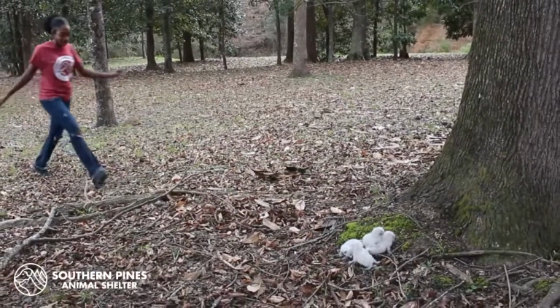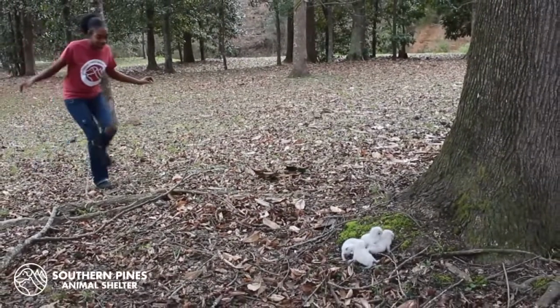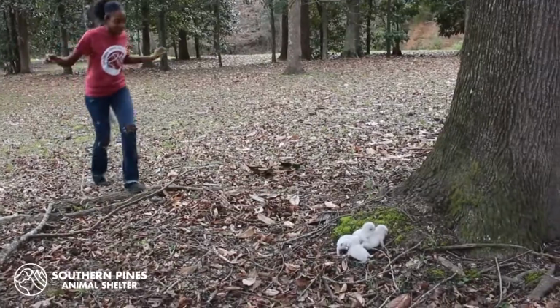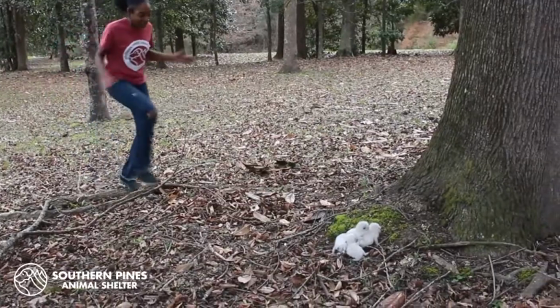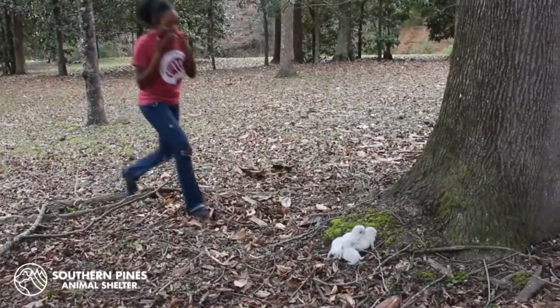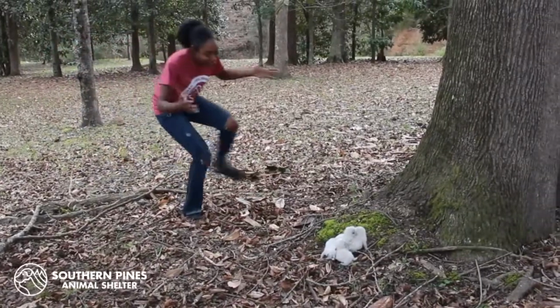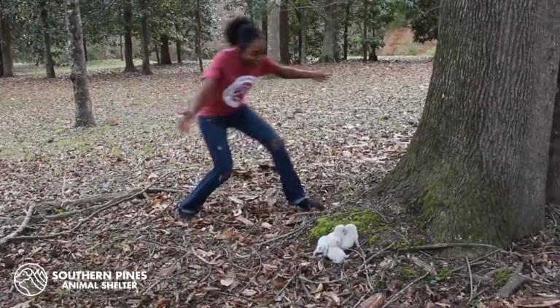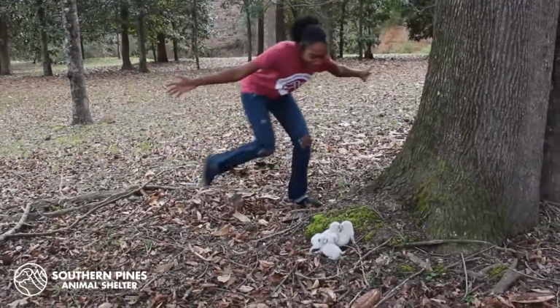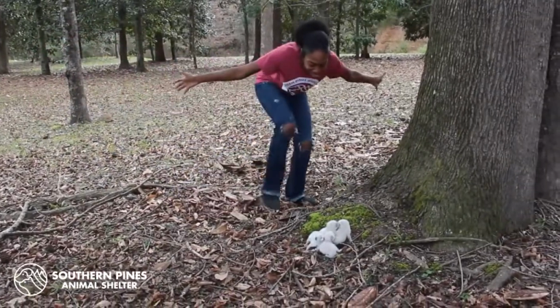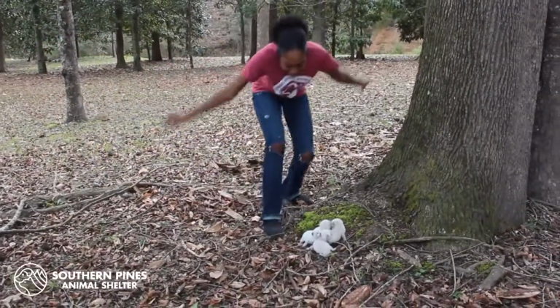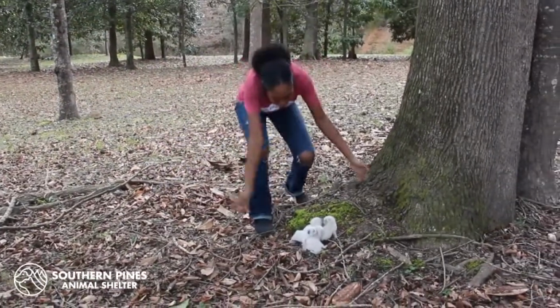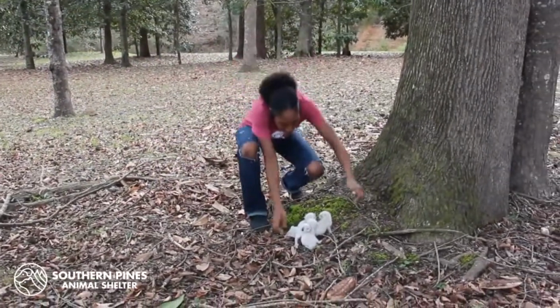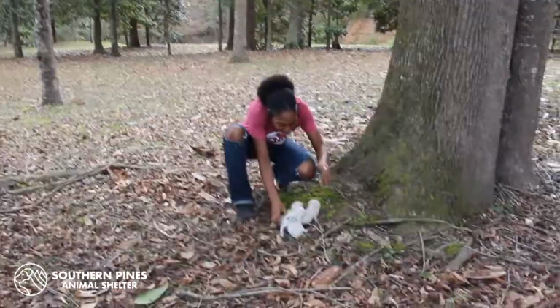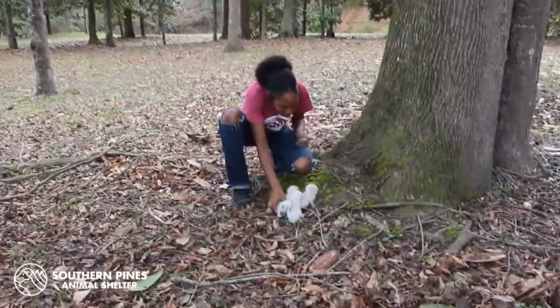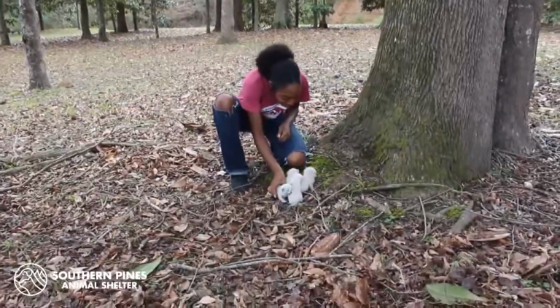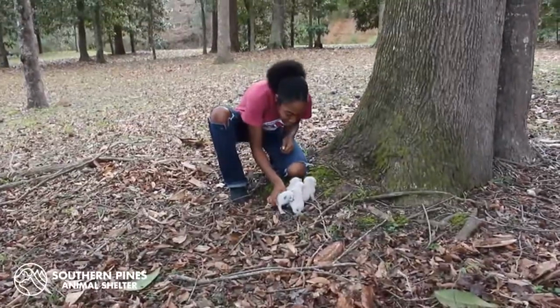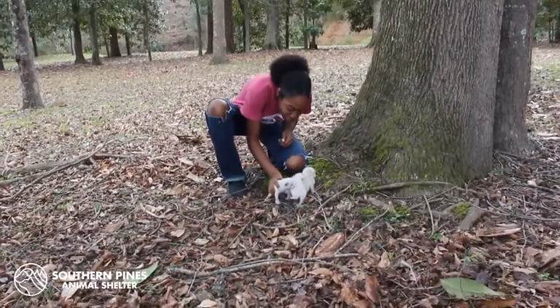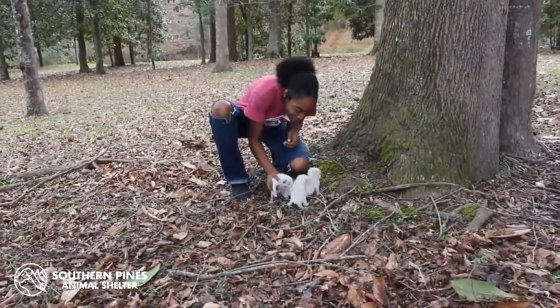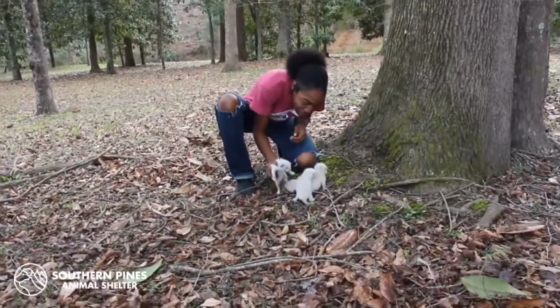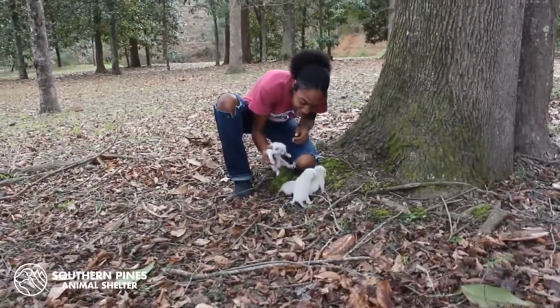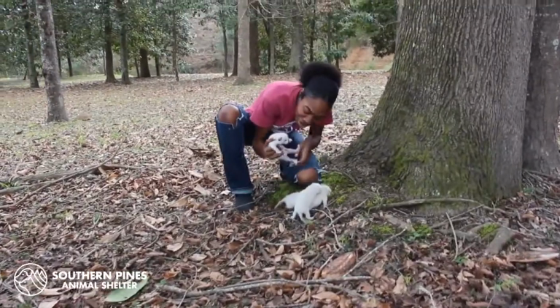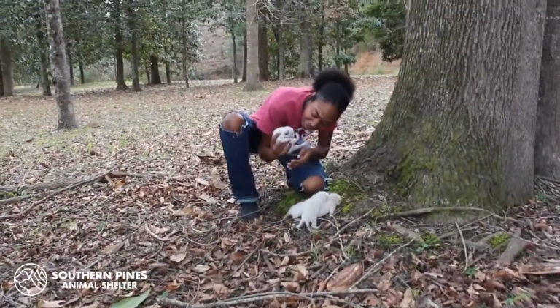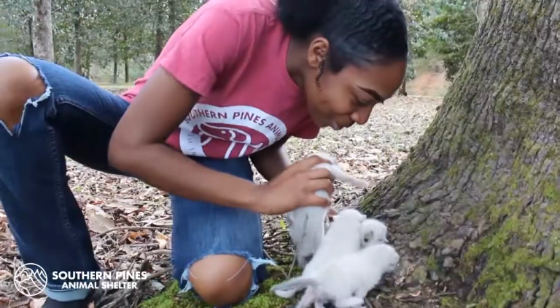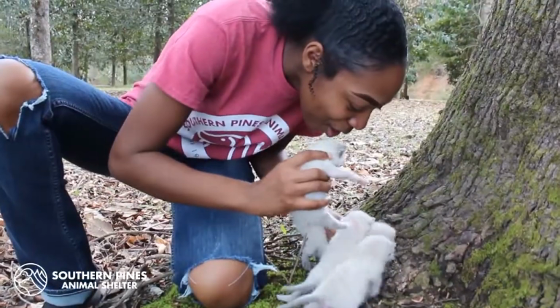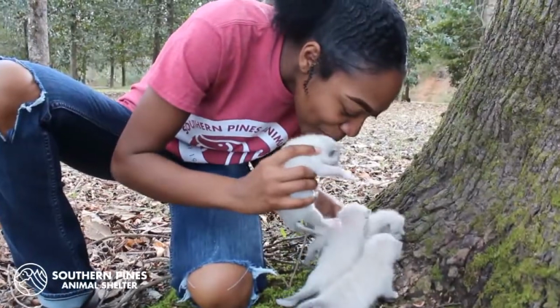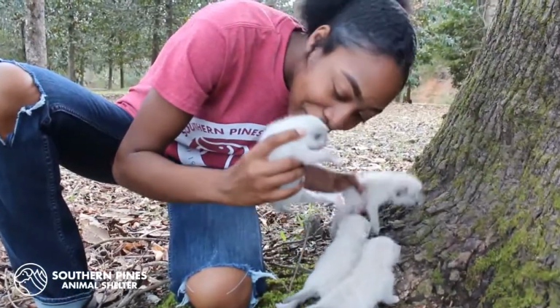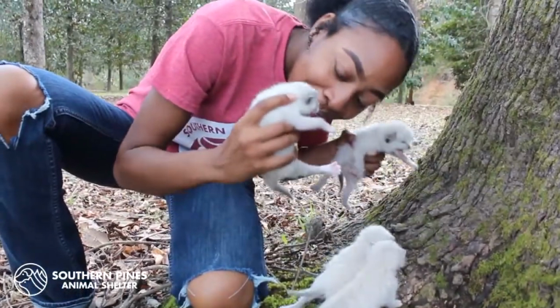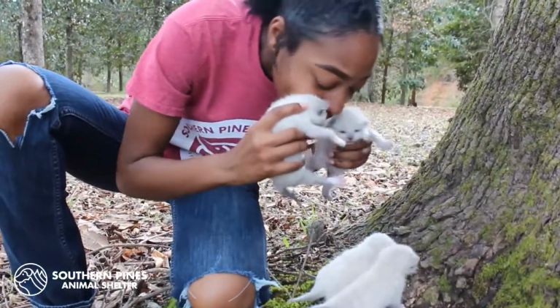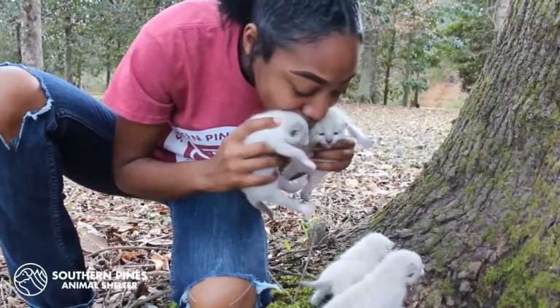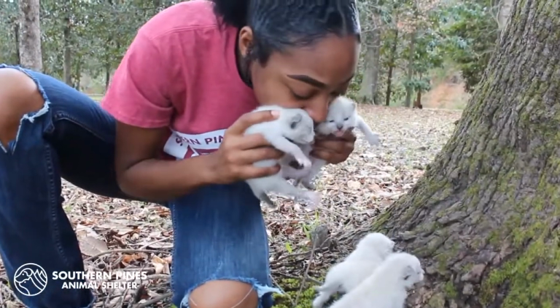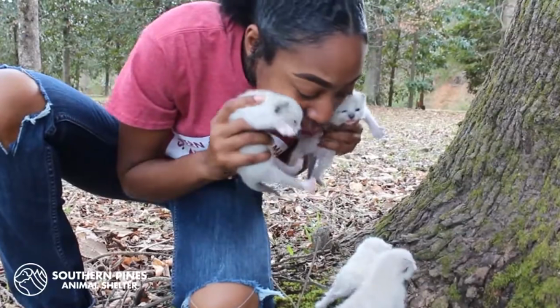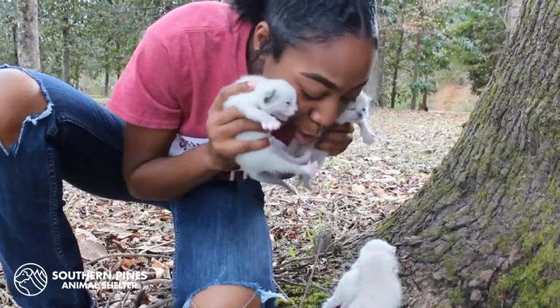Oh my gosh, Puppy Kitten — what are you doing out here by yourself? Hello, hi, hello.